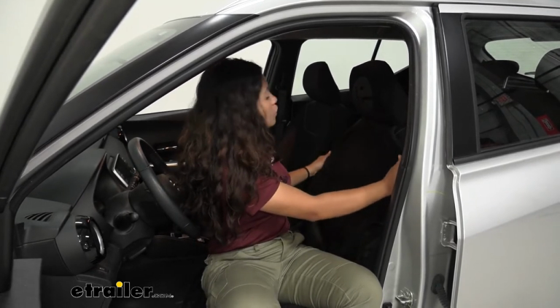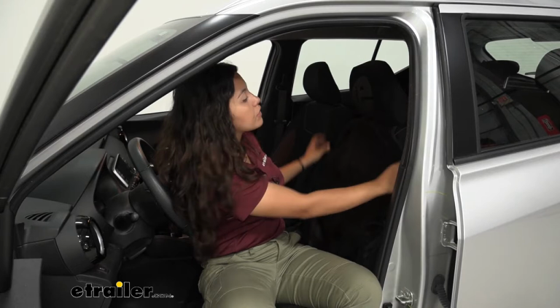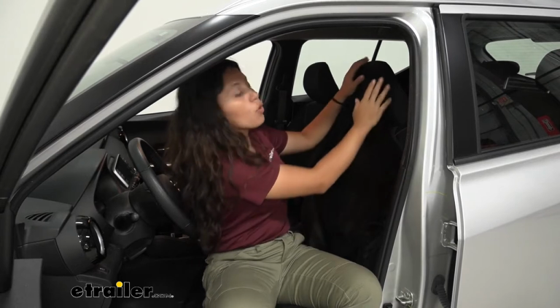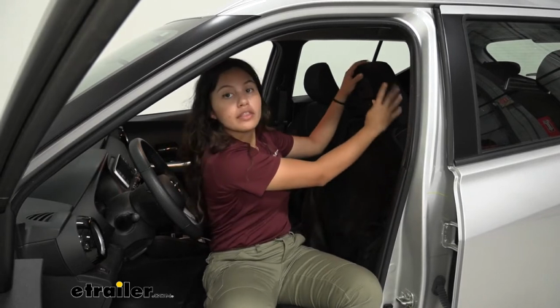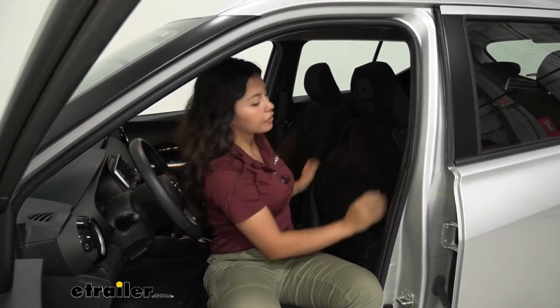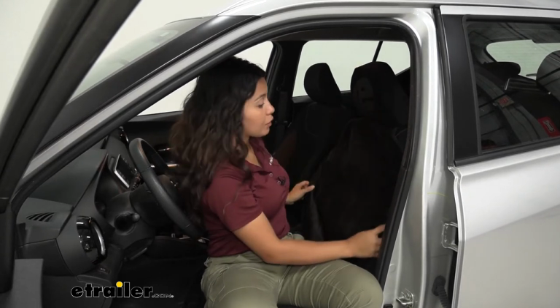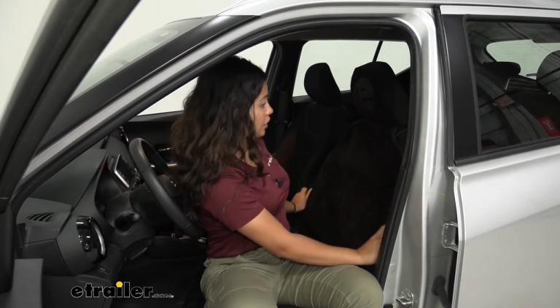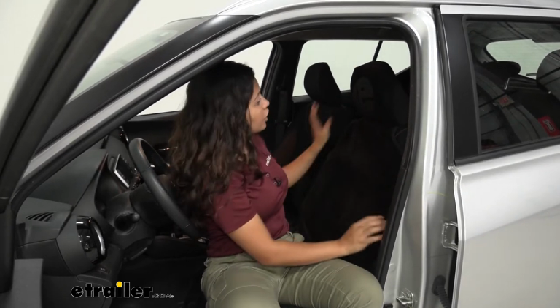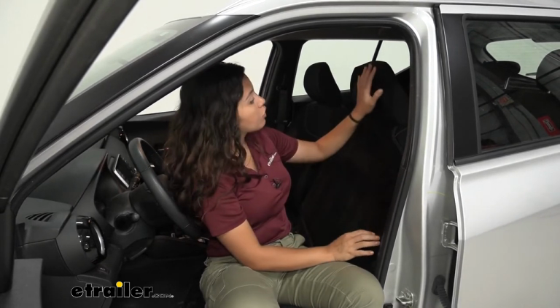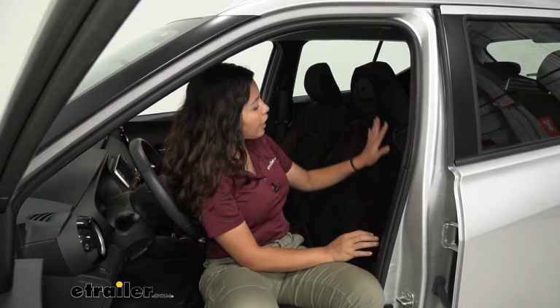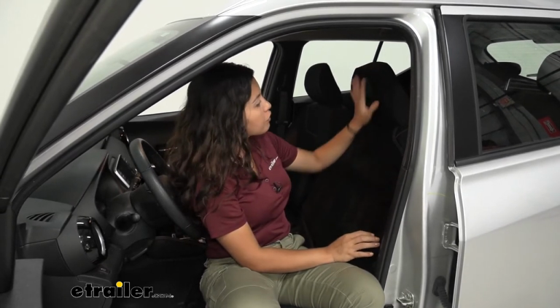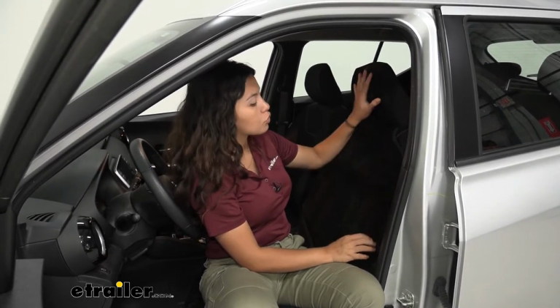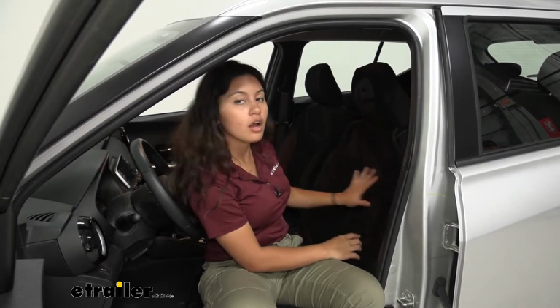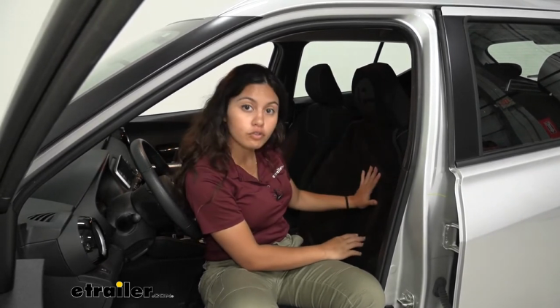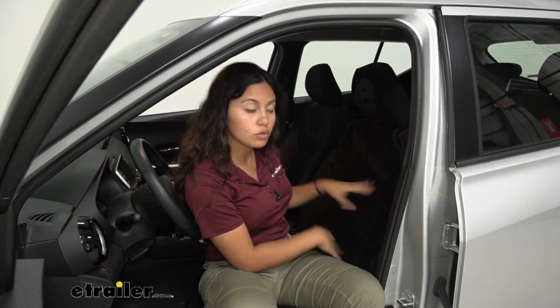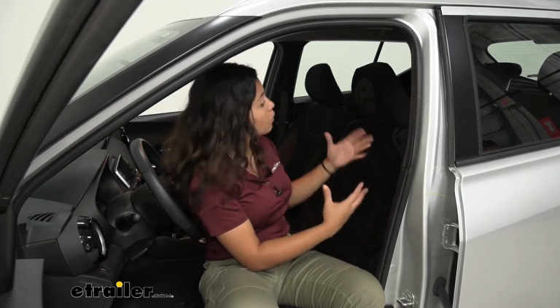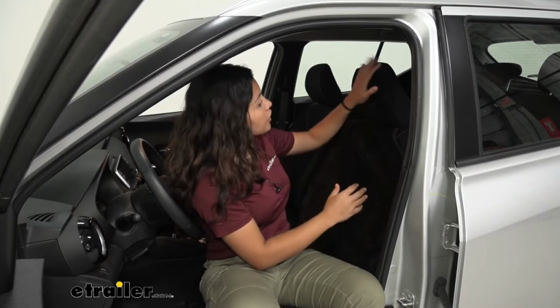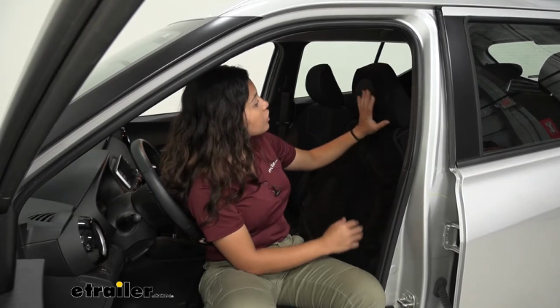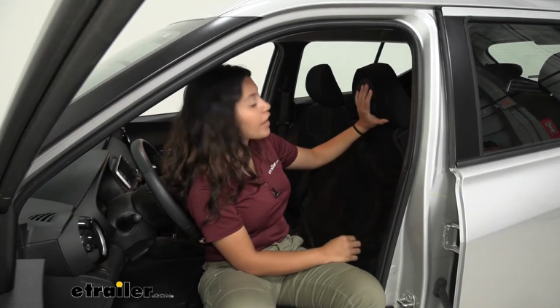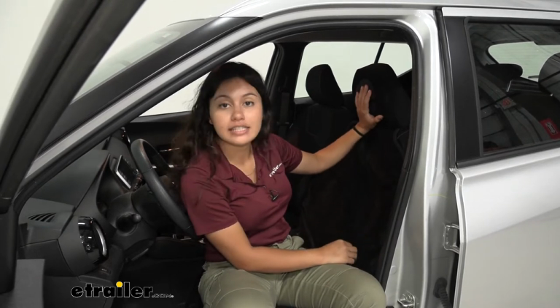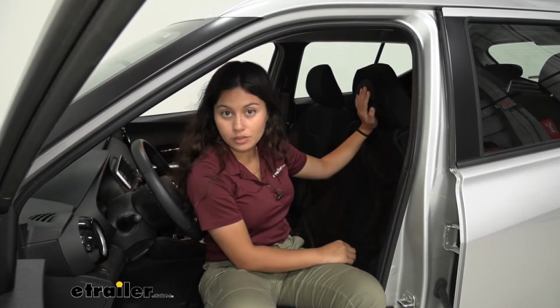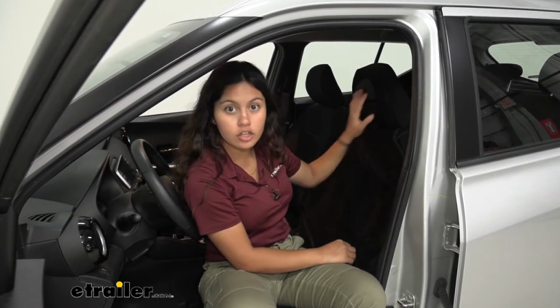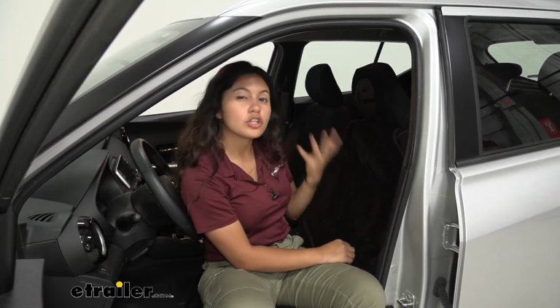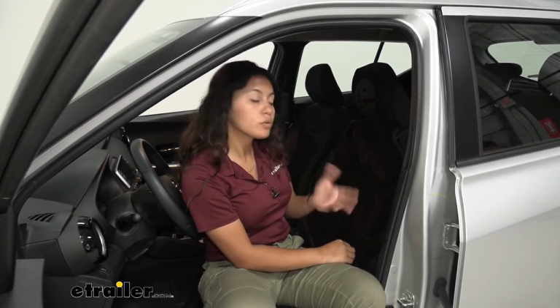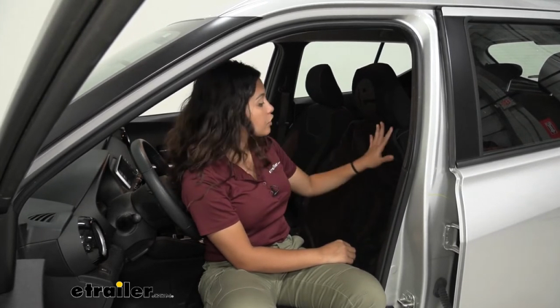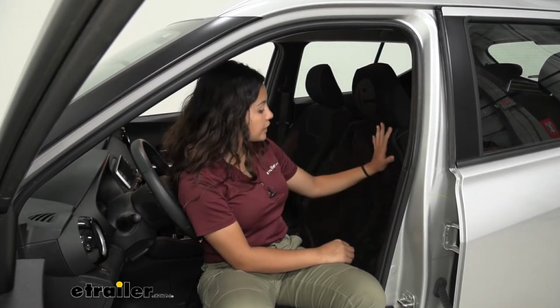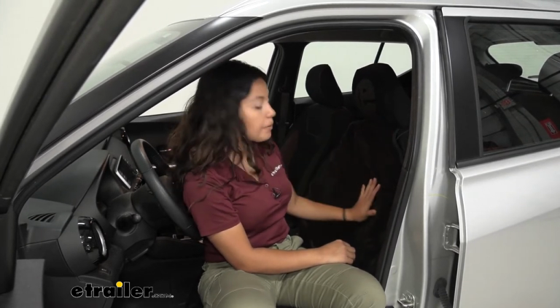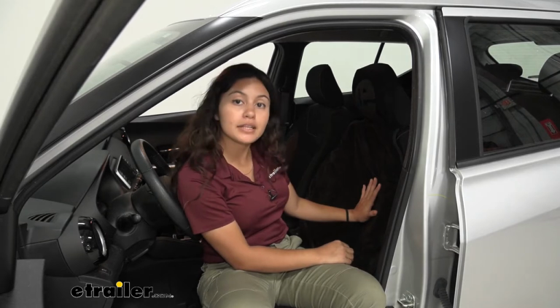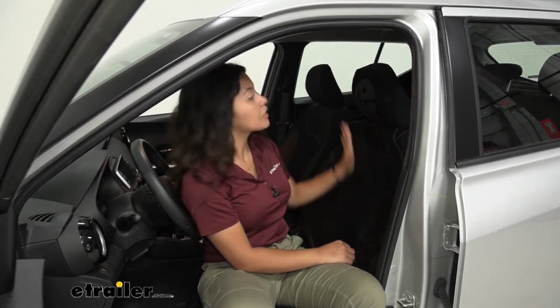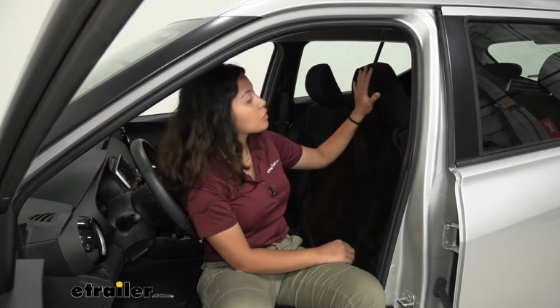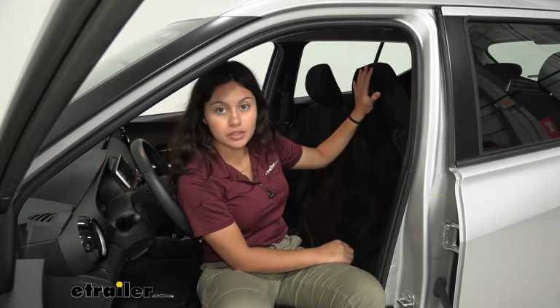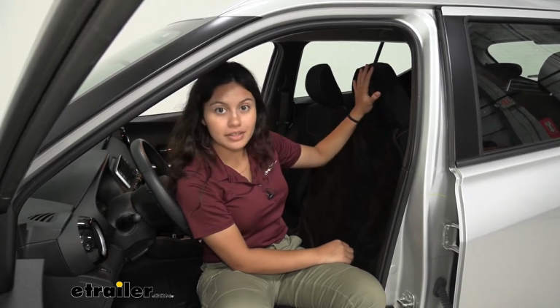It fits over the headrest, and while we're here, notice how the velour front or upholstery is on the headrest as well. So not only is your seat back protected, but so is your headrest.